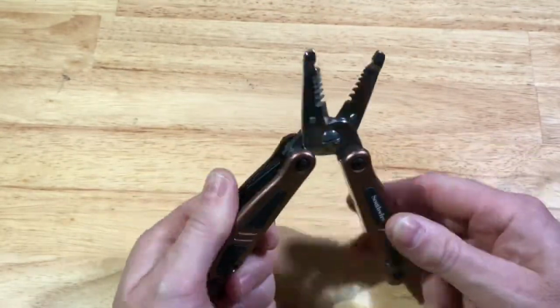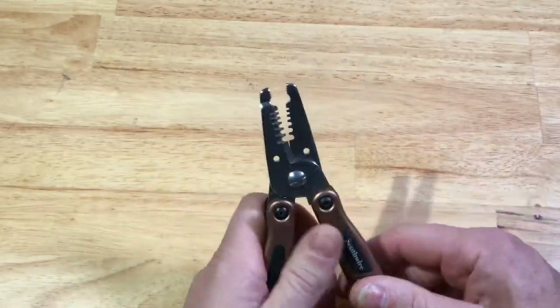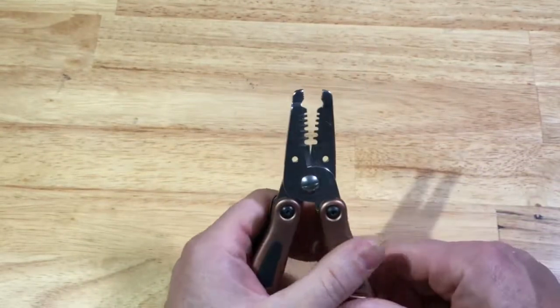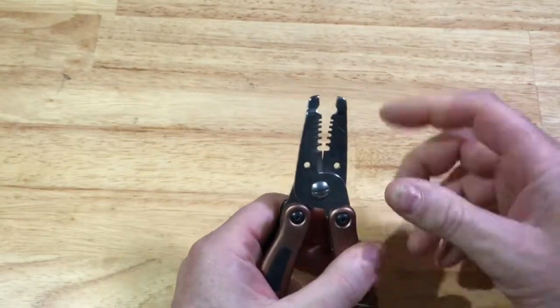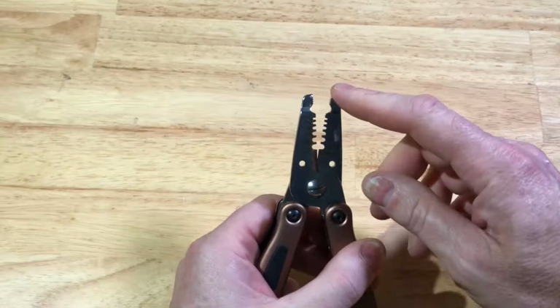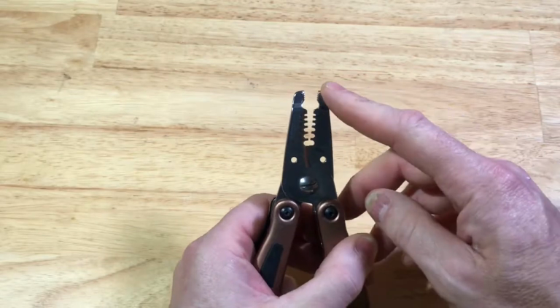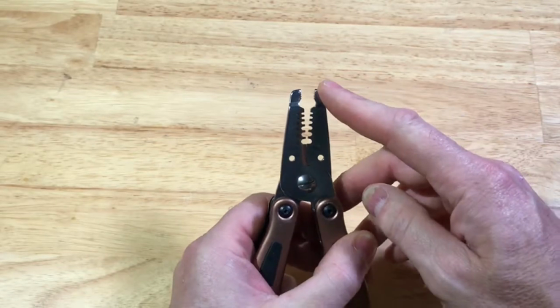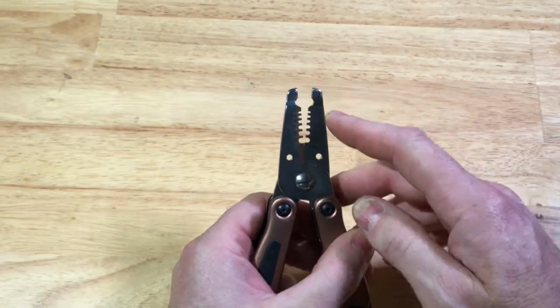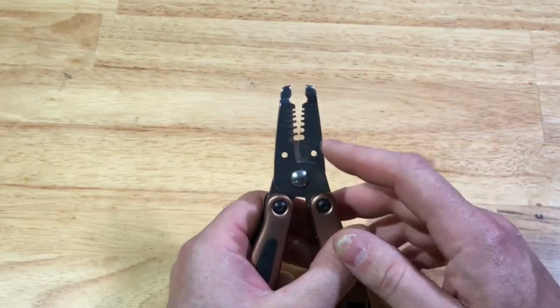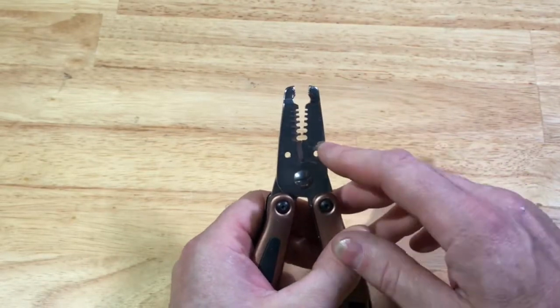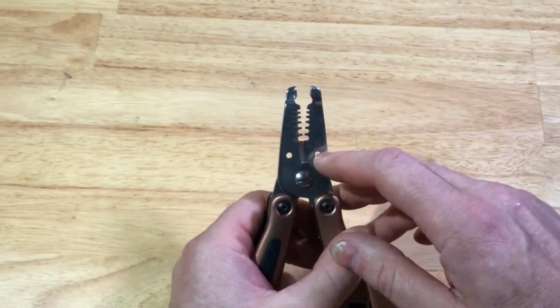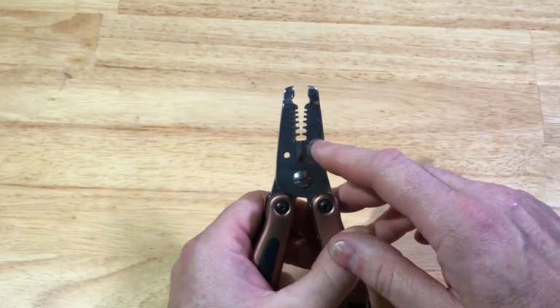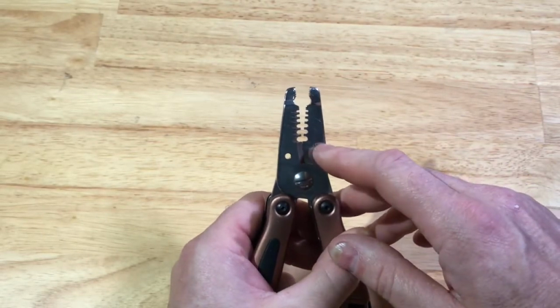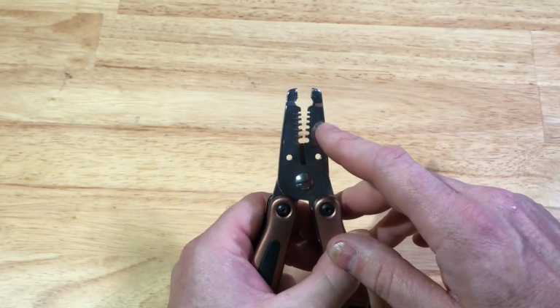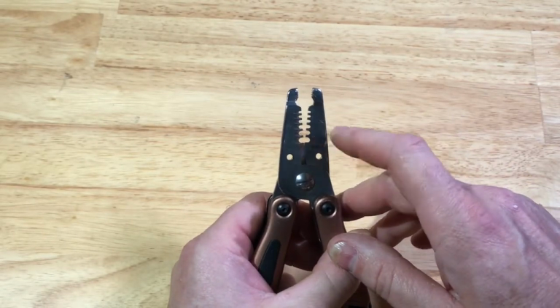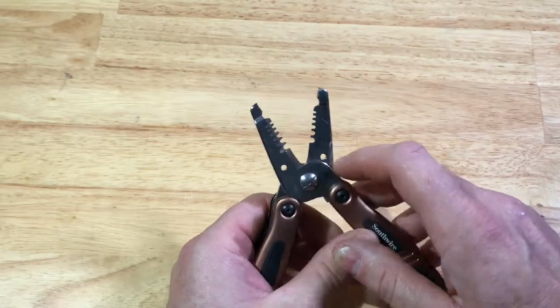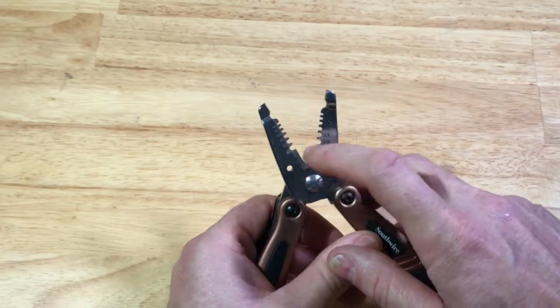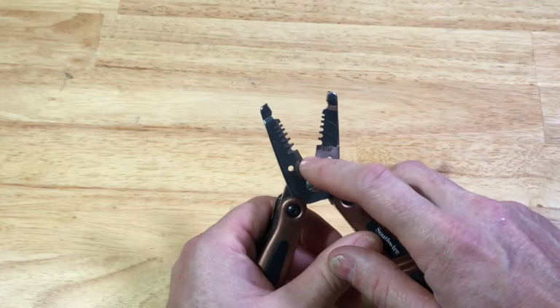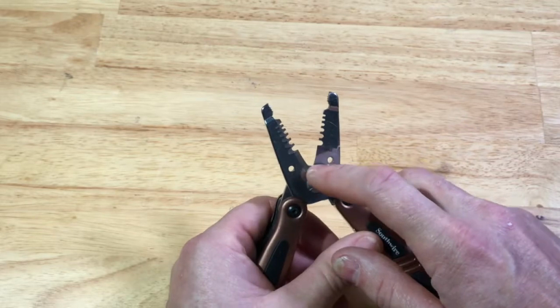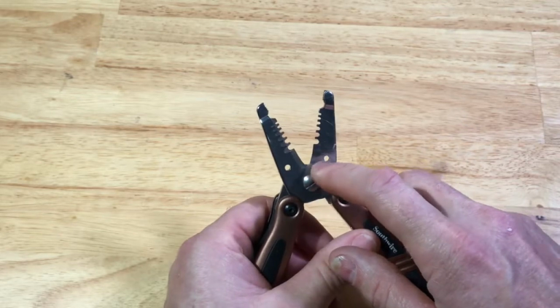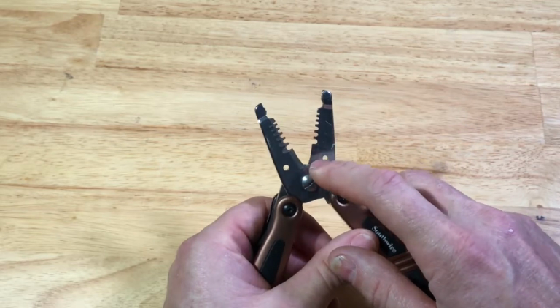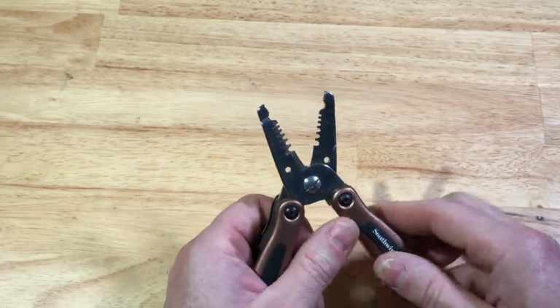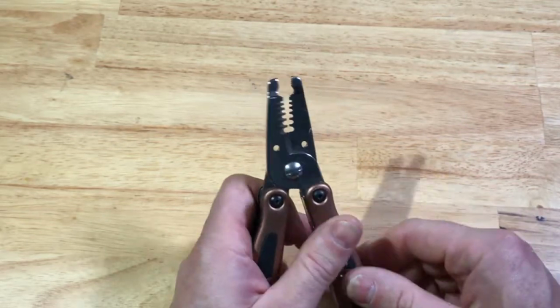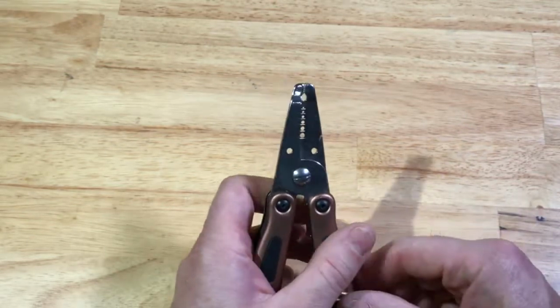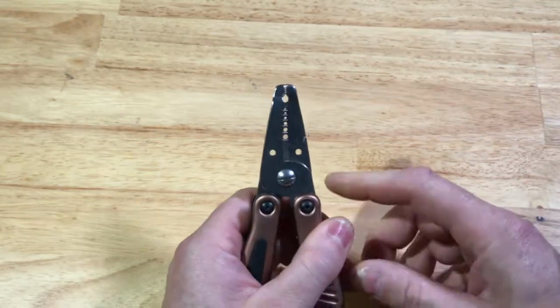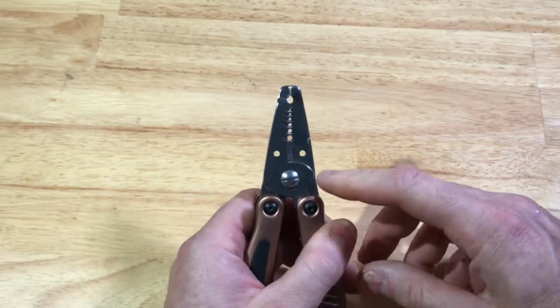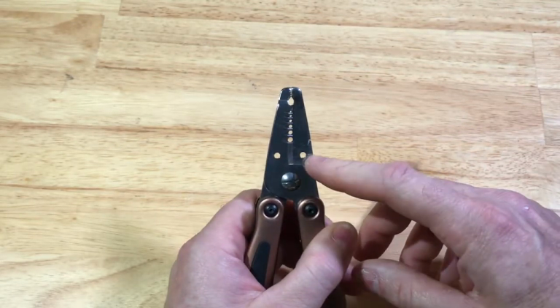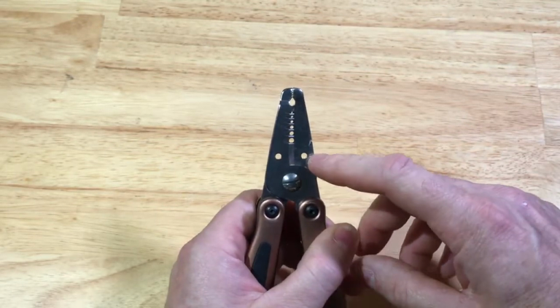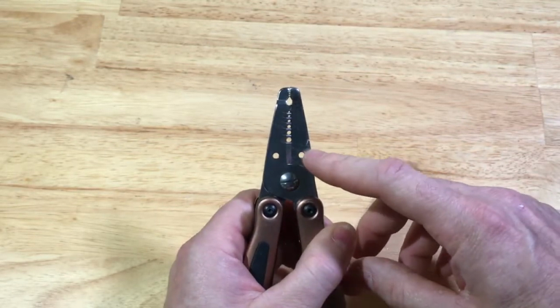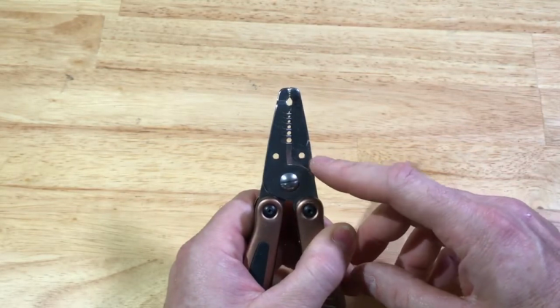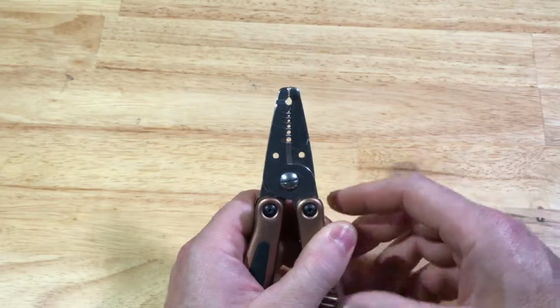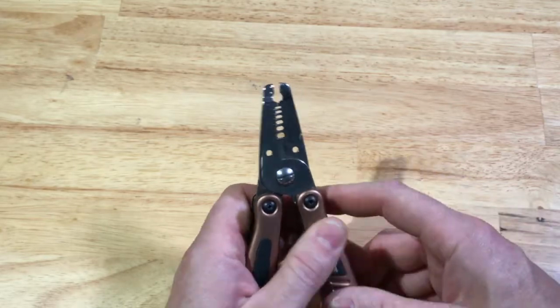So it has pliers on top, has wire strippers, and then it has the wire cutters right there. It also has the holes for looping wire.